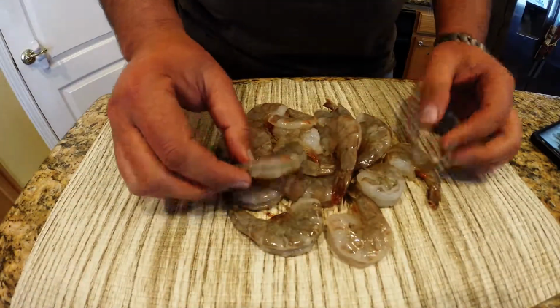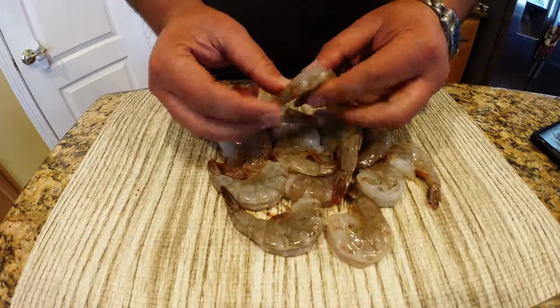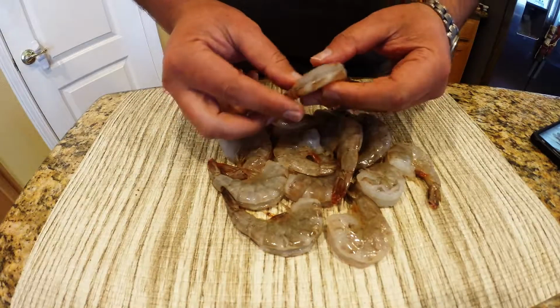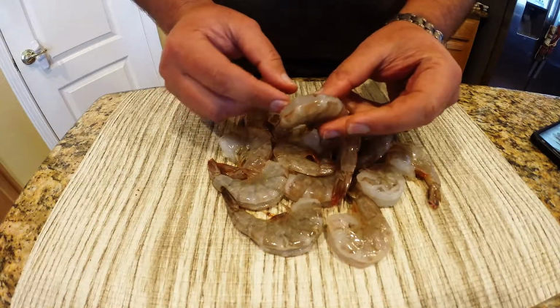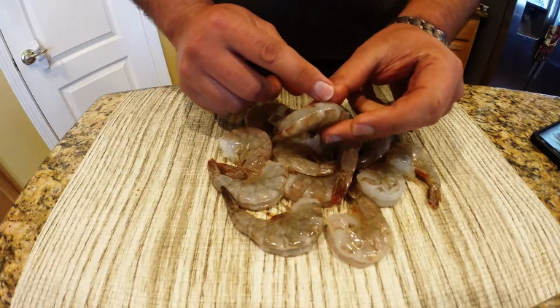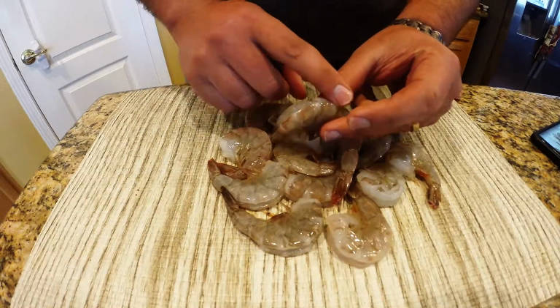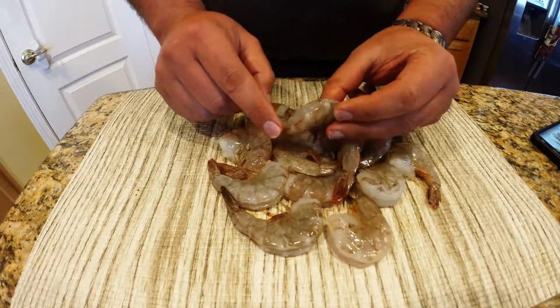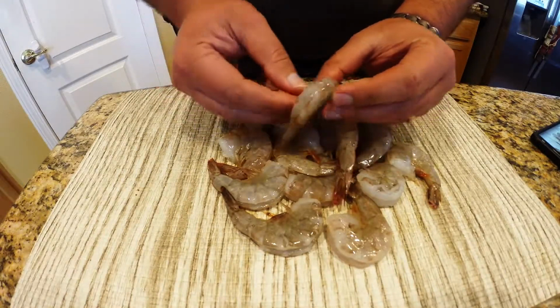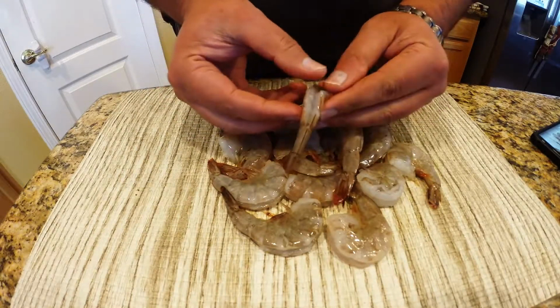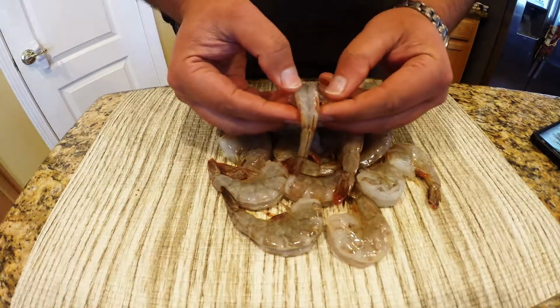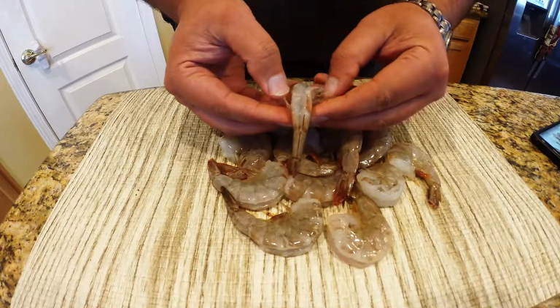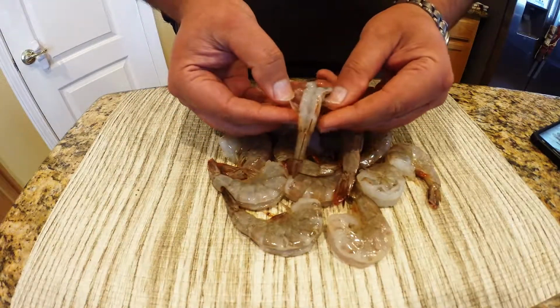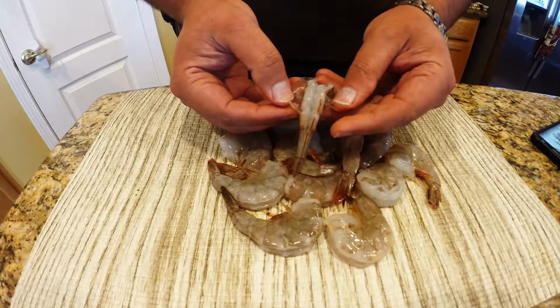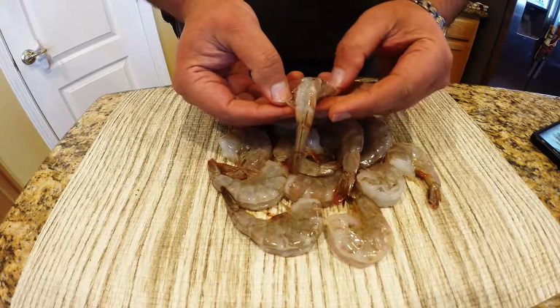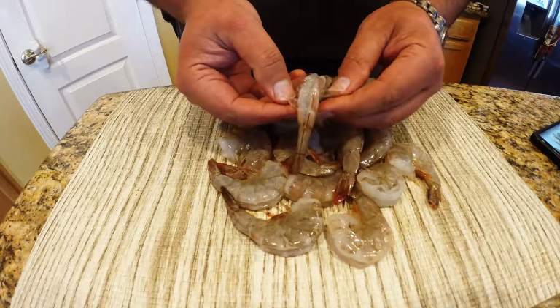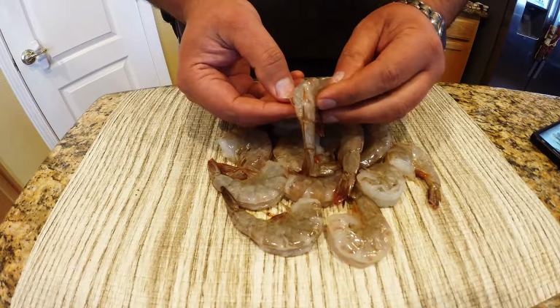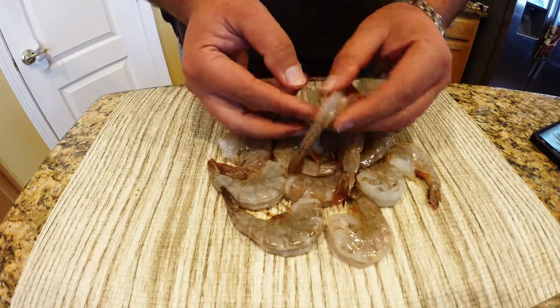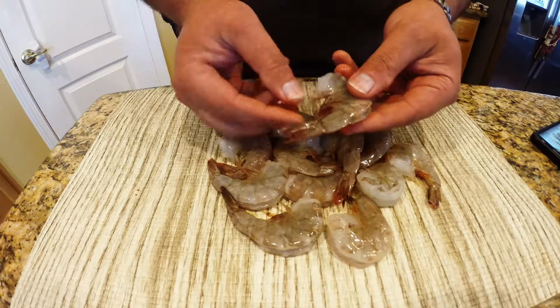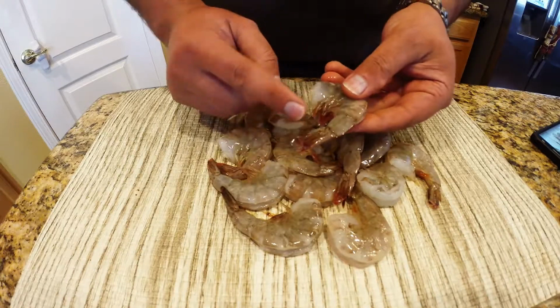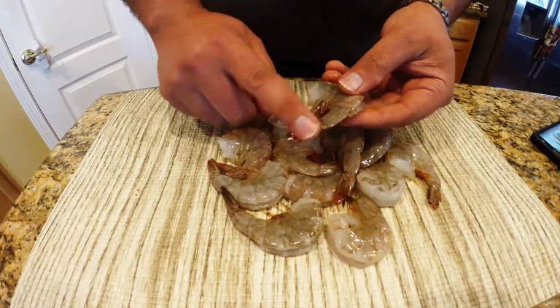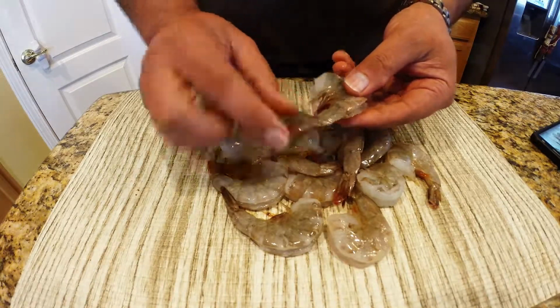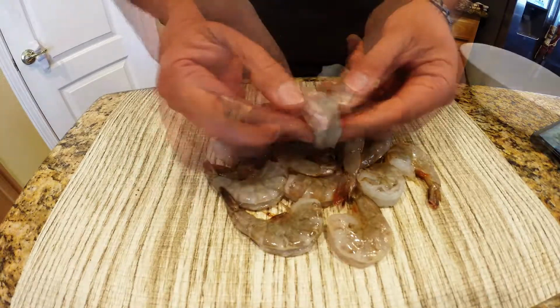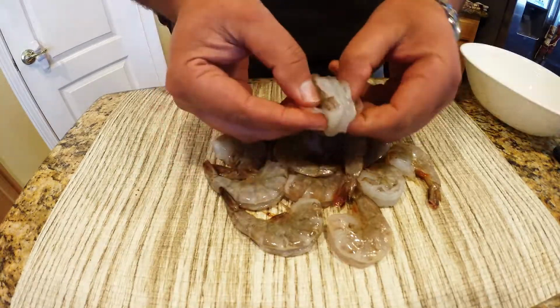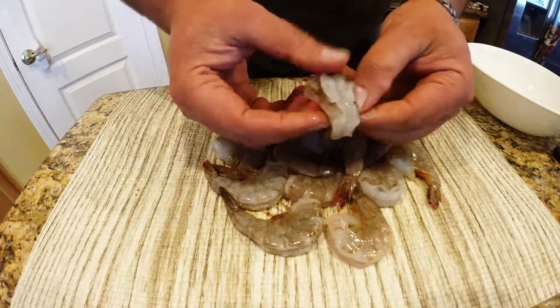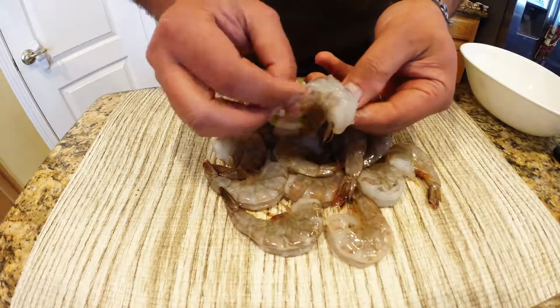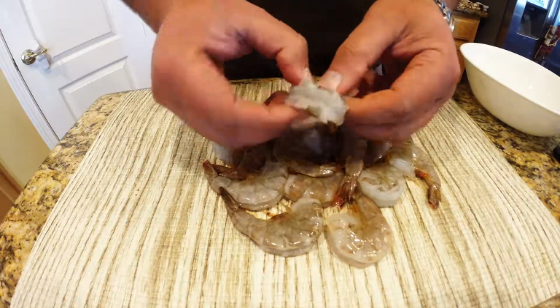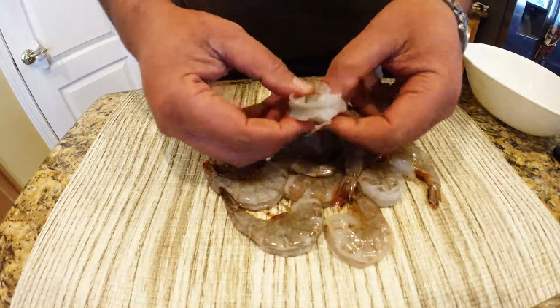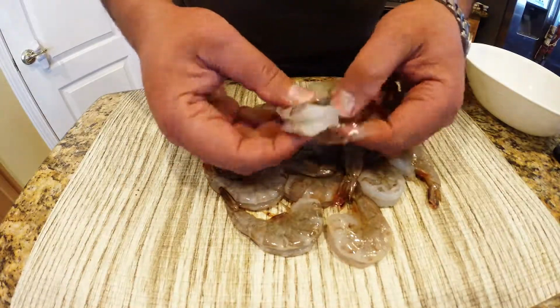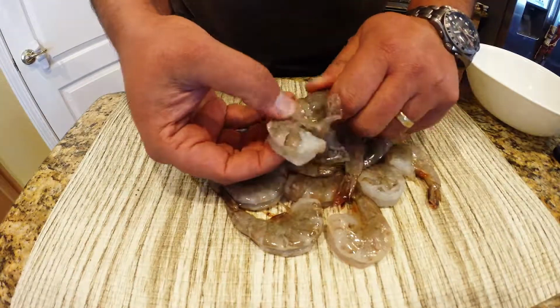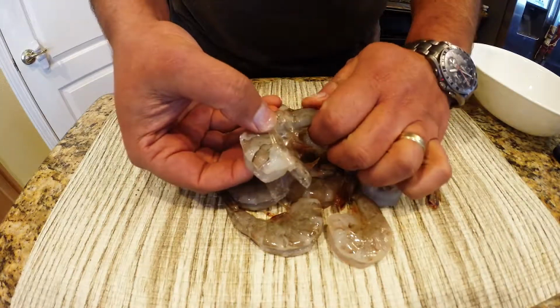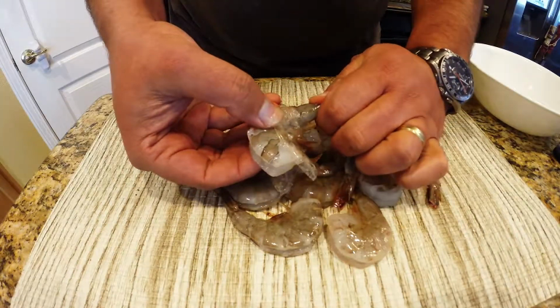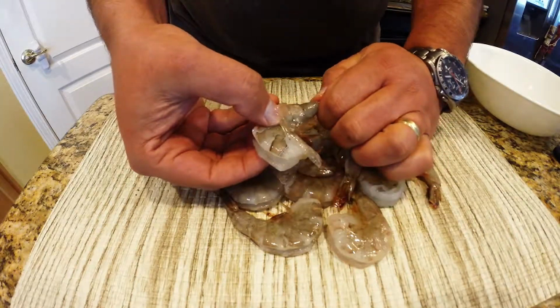What I need to do first is peel these shells from the shrimp. You can see the back has been split there and the vein has been taken out. You're going to want to grab two sides of that shell, just kind of fold it back, just like that.